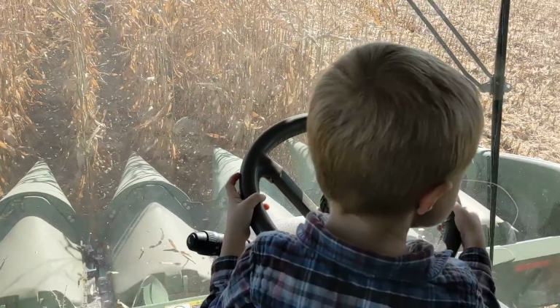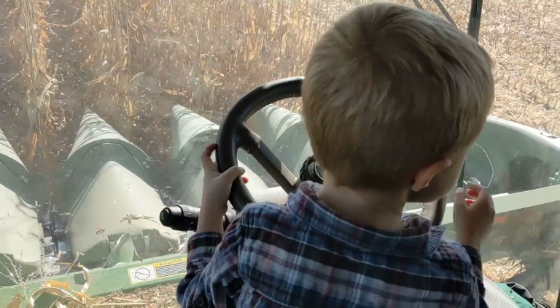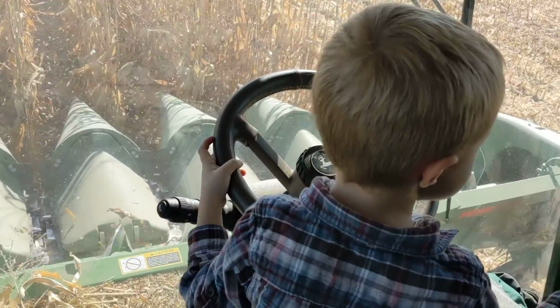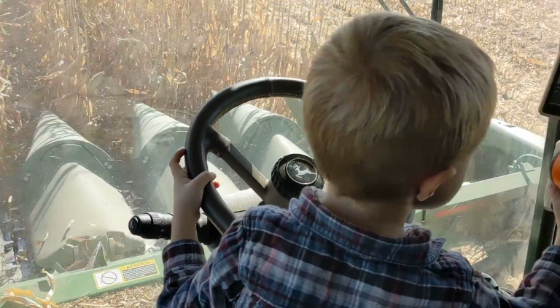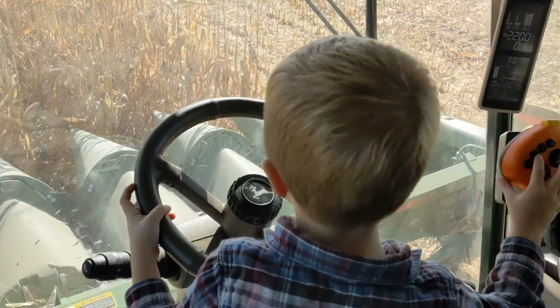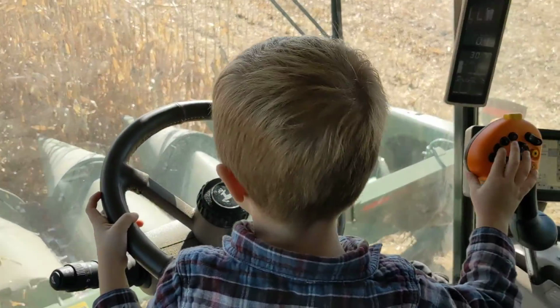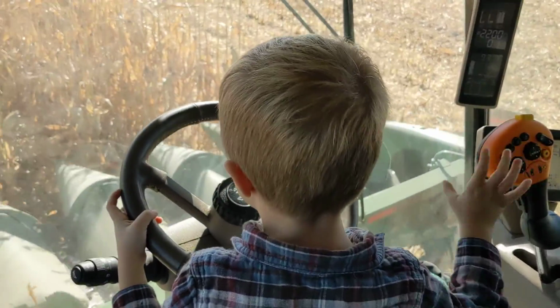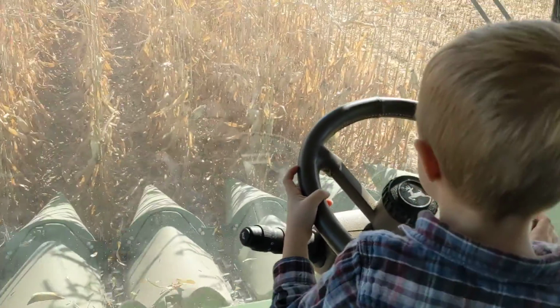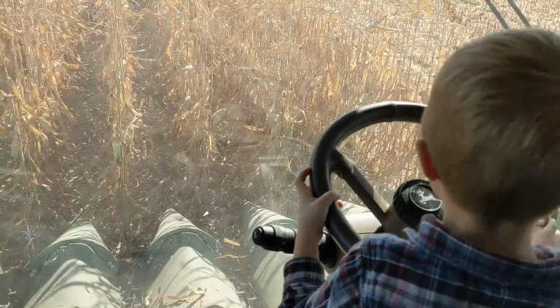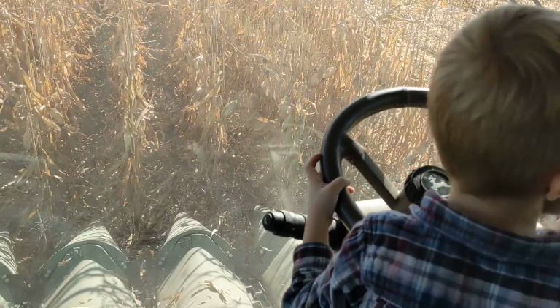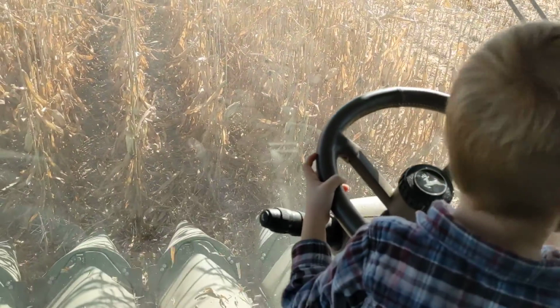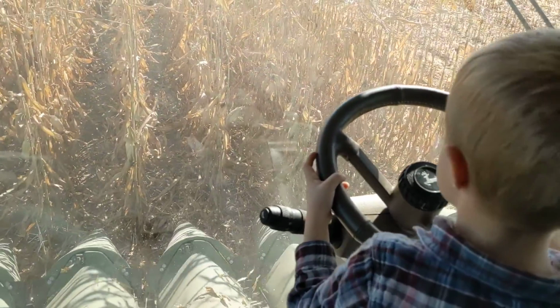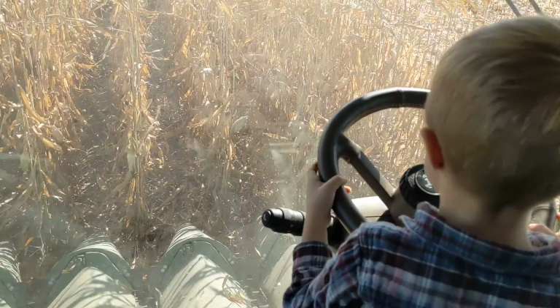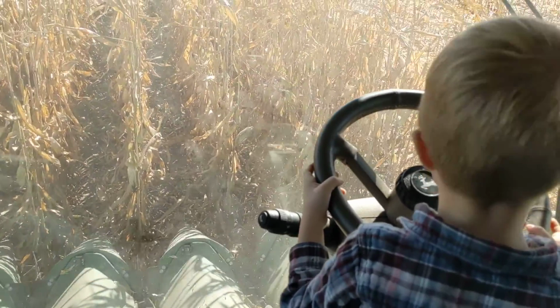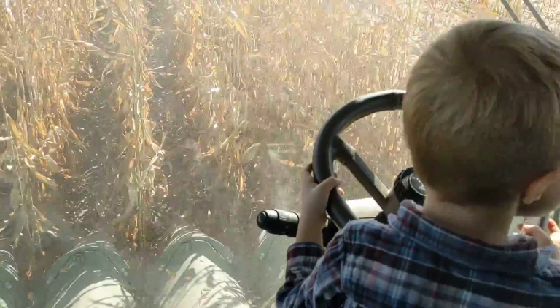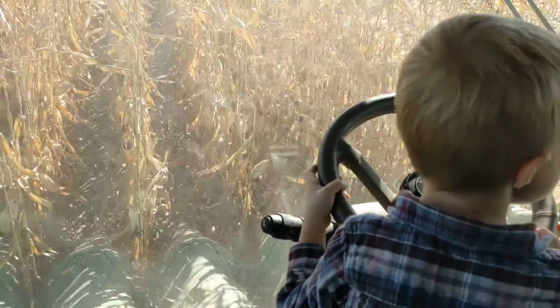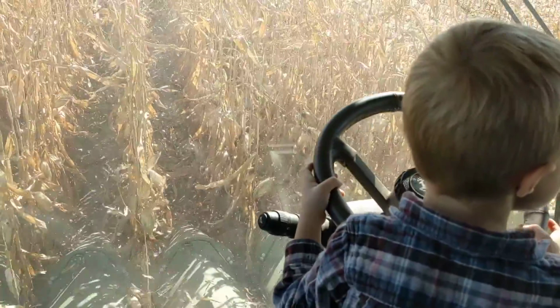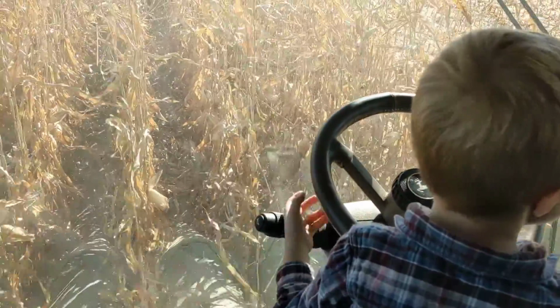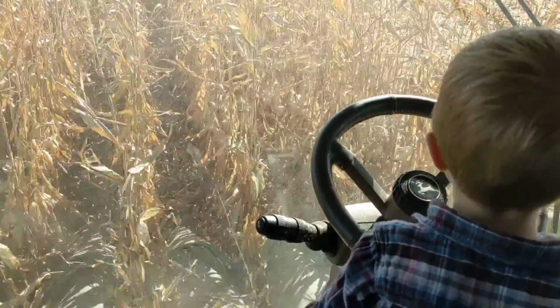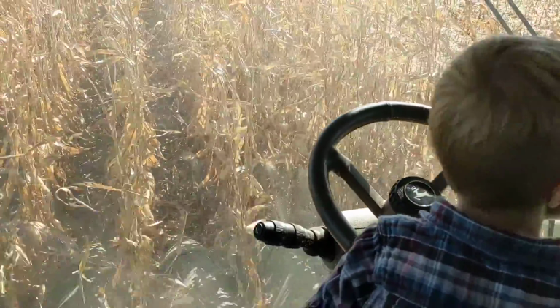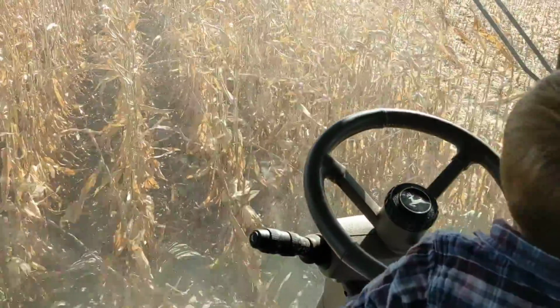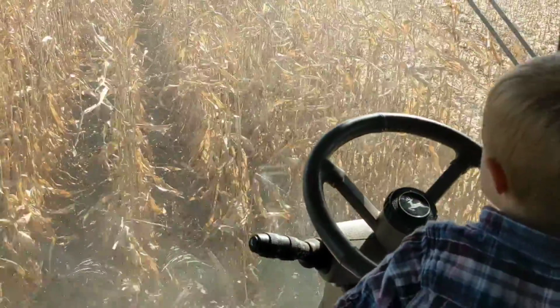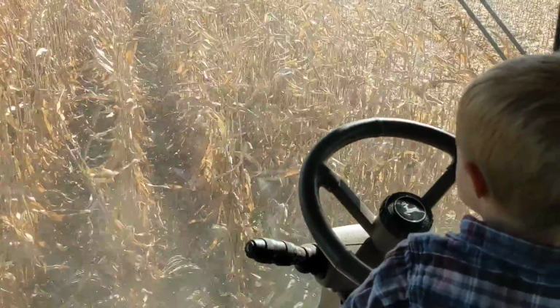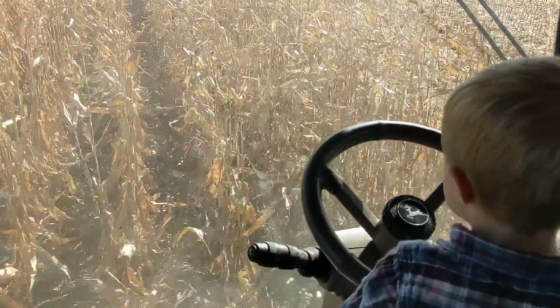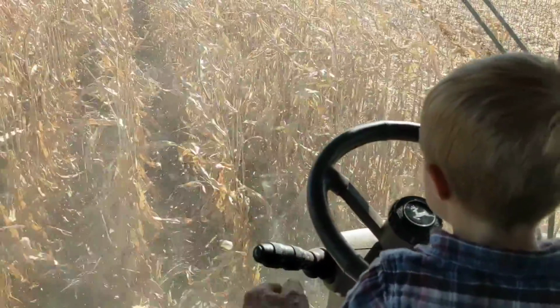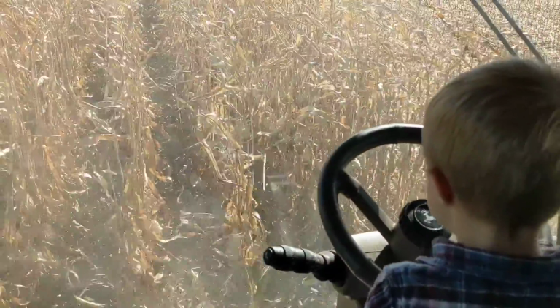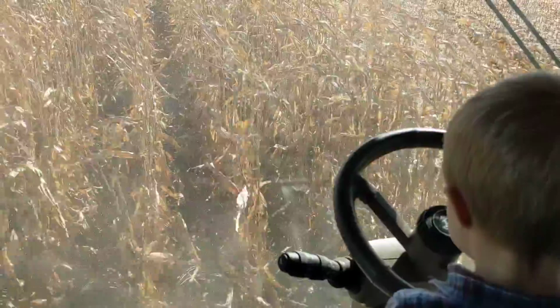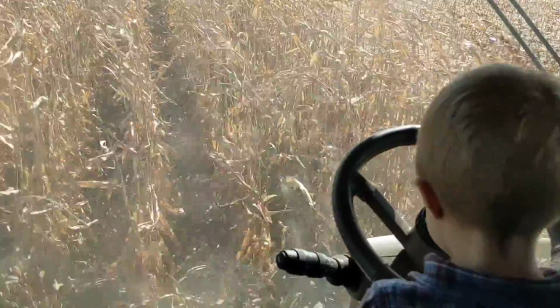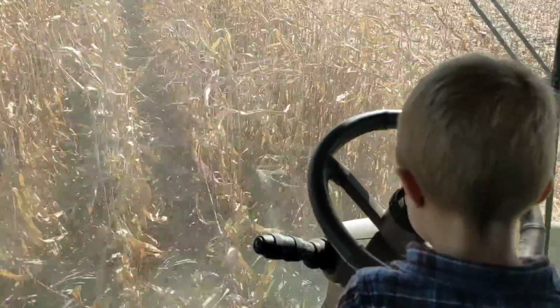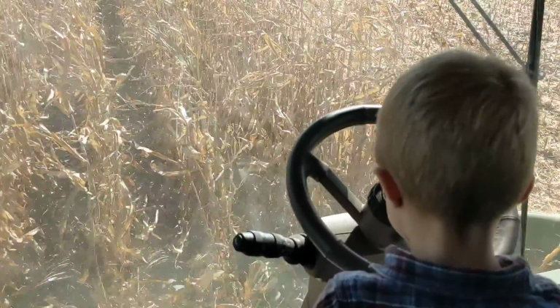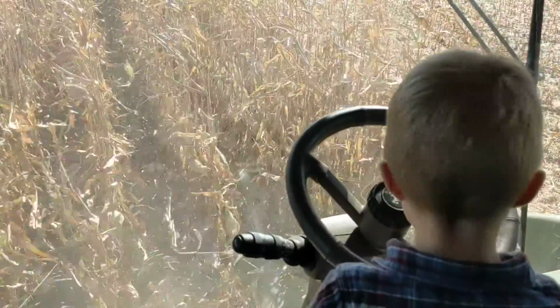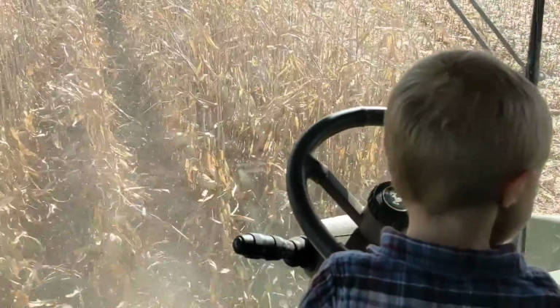Push number two again. Get ready to push this steering wheel button — this one, that one. Okay, now let go of the steering wheel. Good. Now ready to speed up?